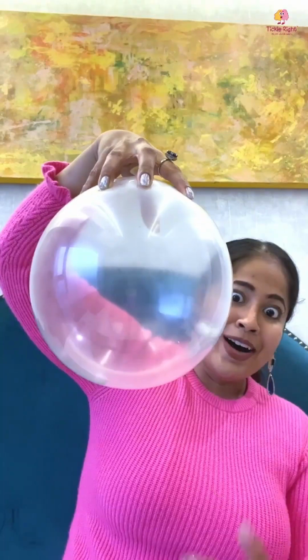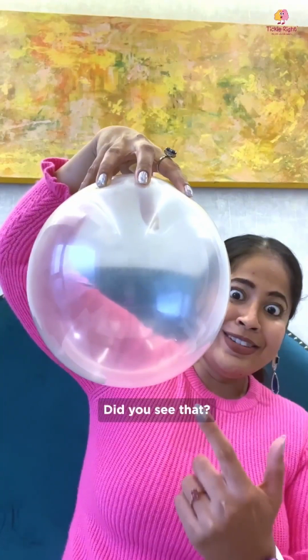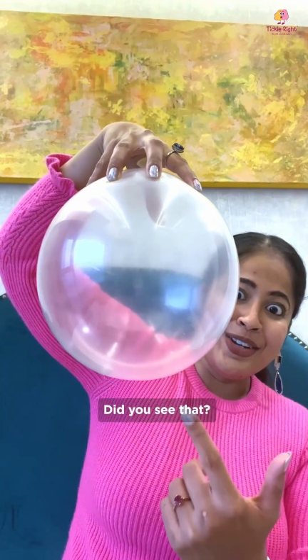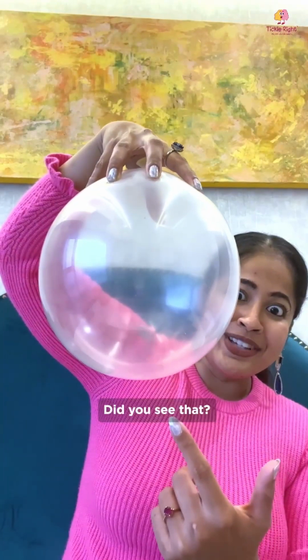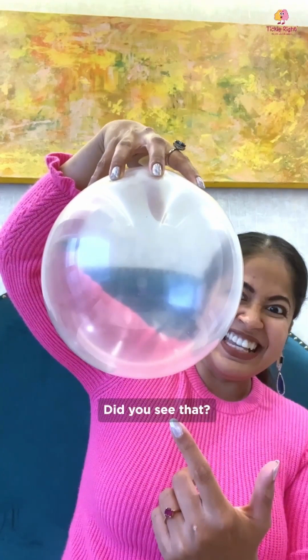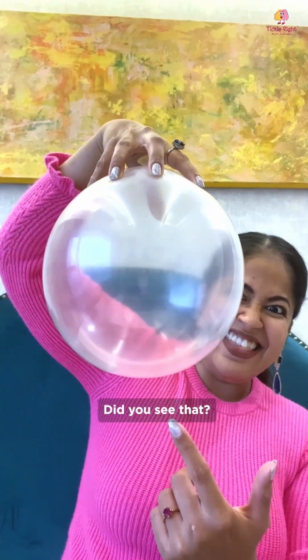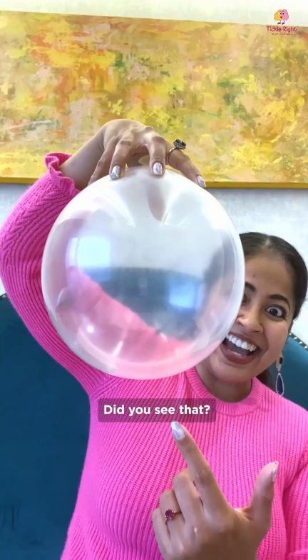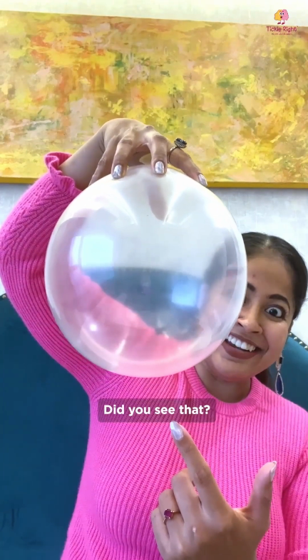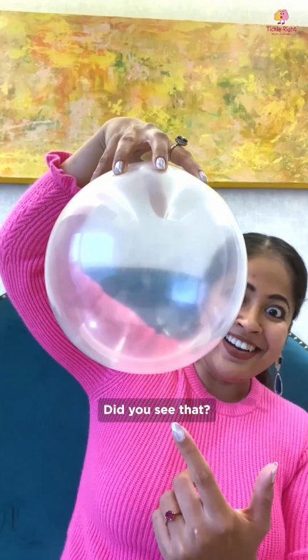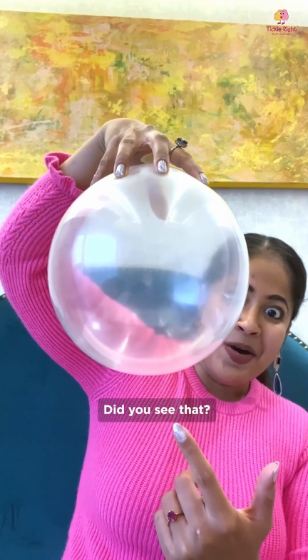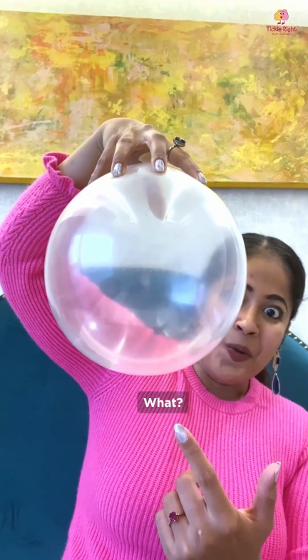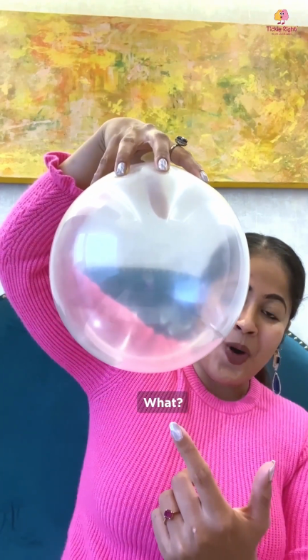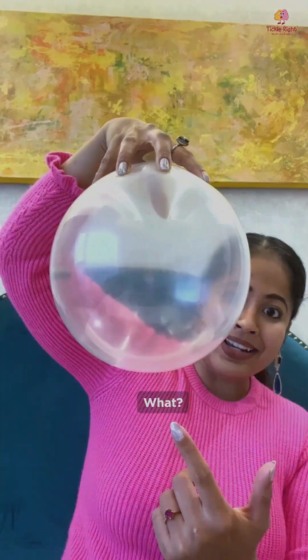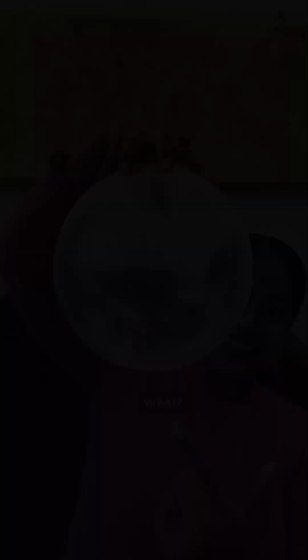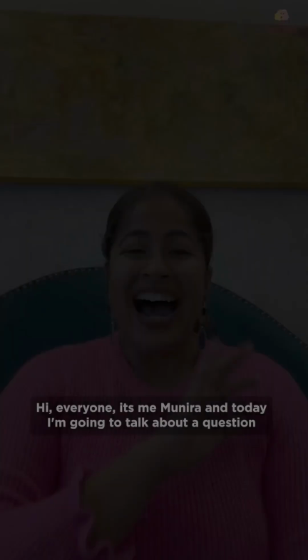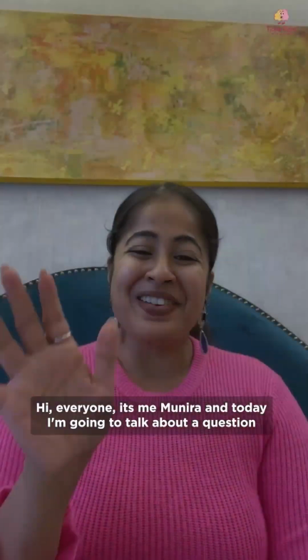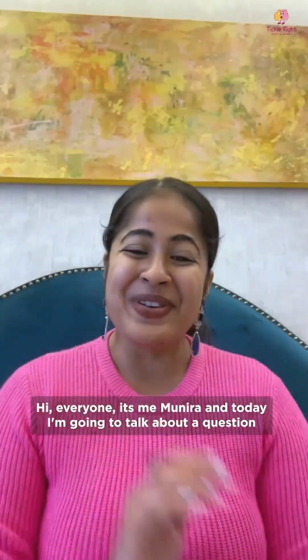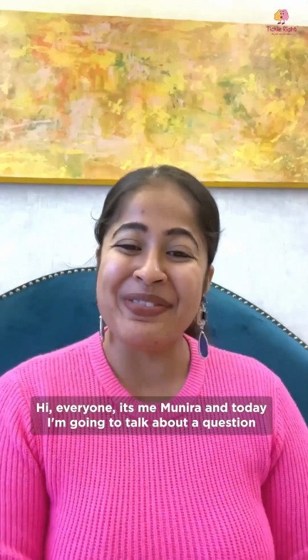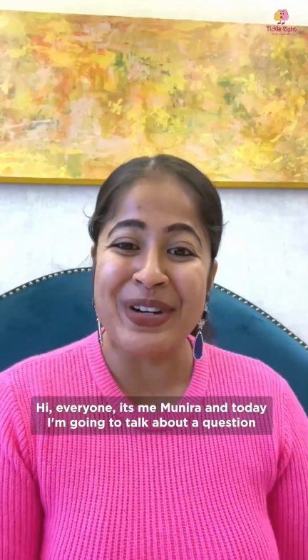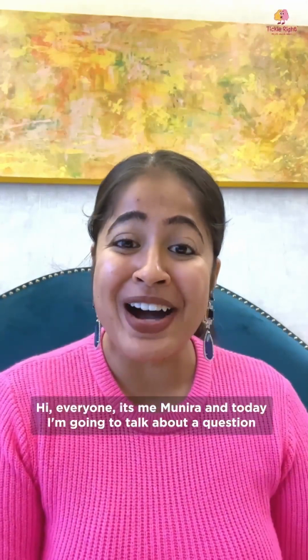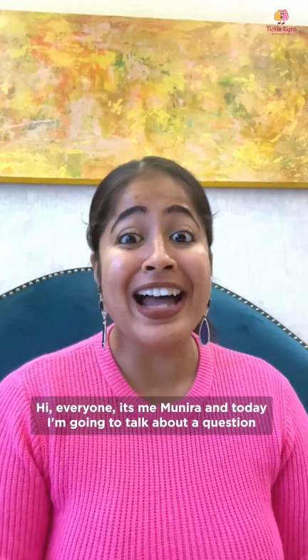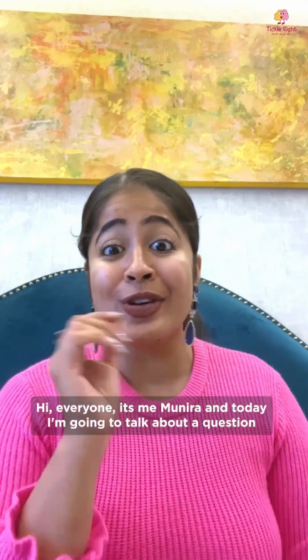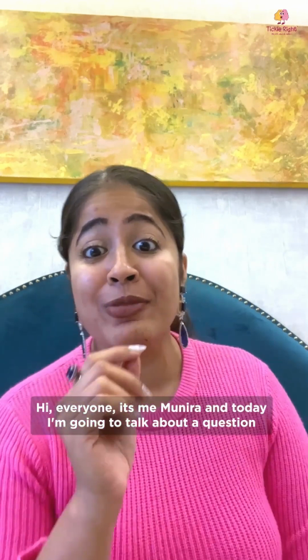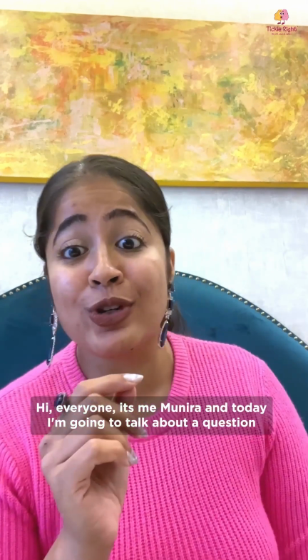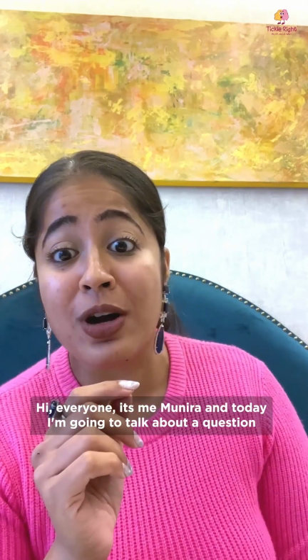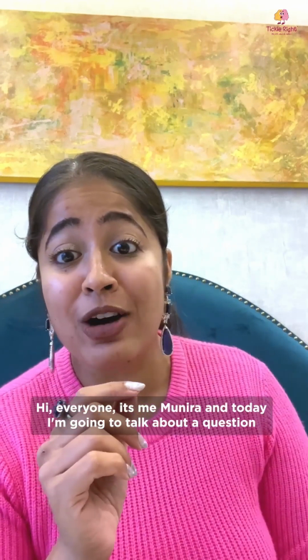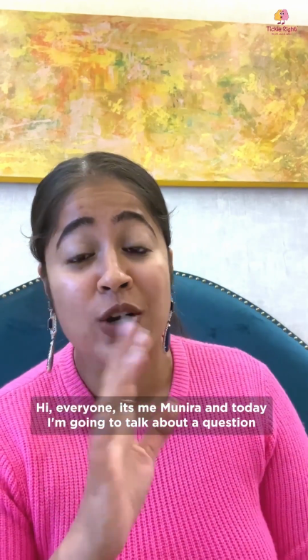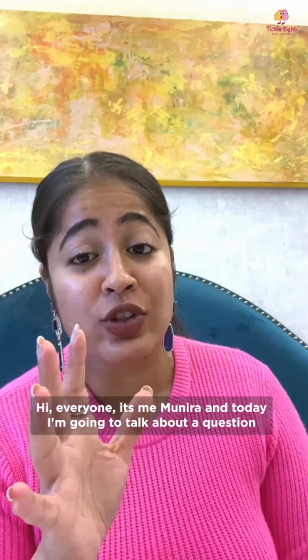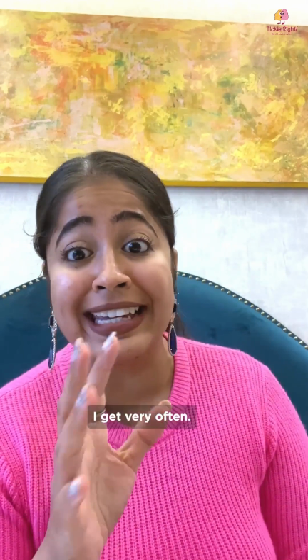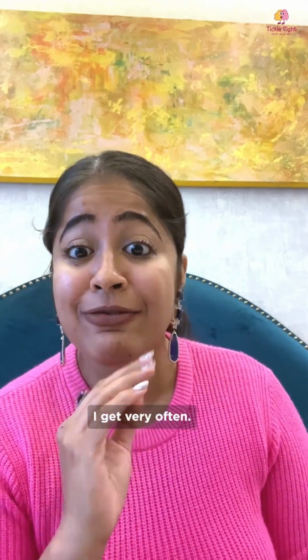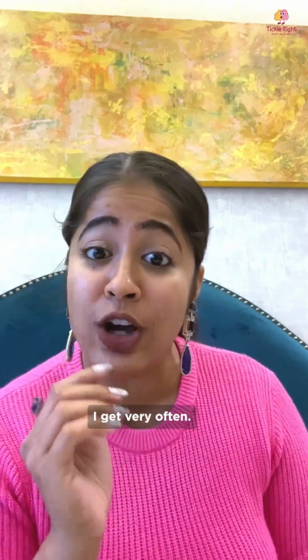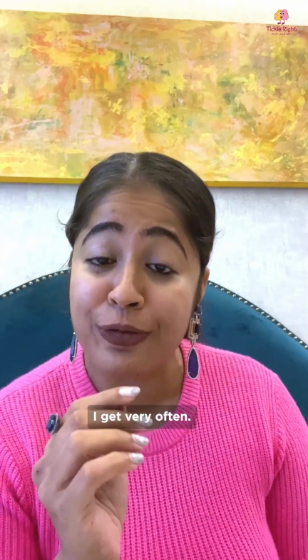Did you see that? Hi everyone, it's Vimuneera and today I'm going to talk about a question I get very often.